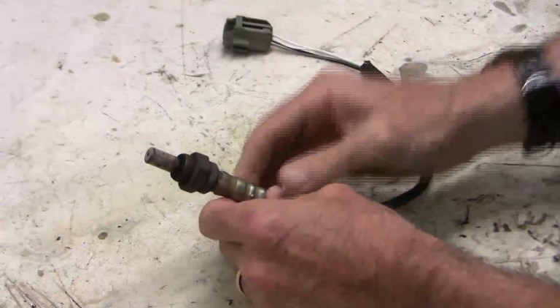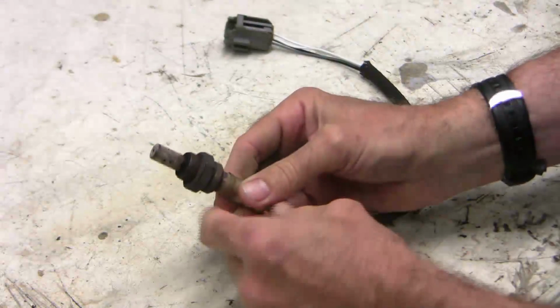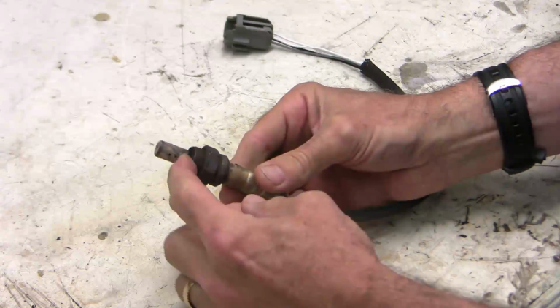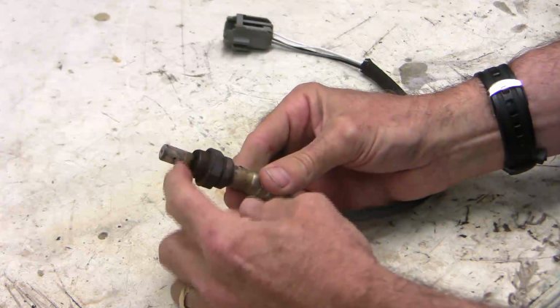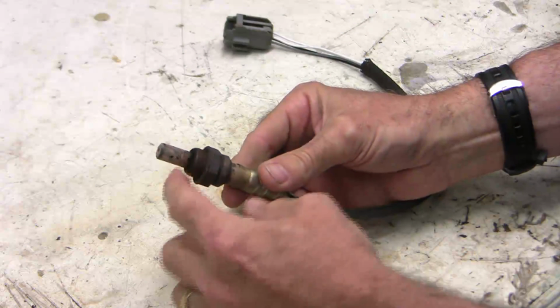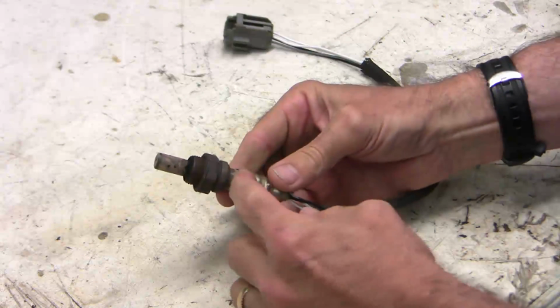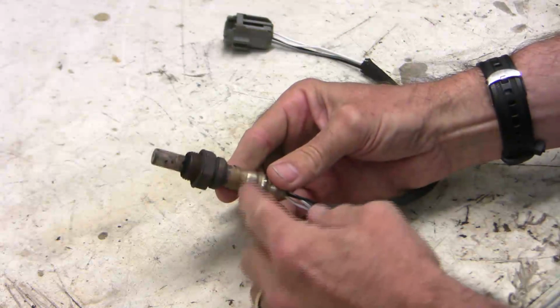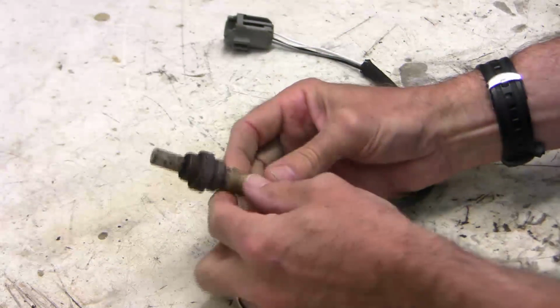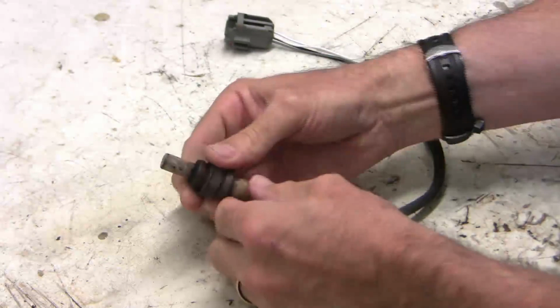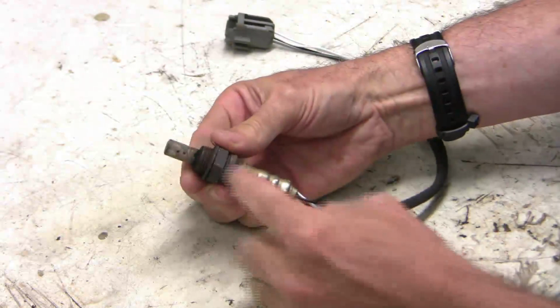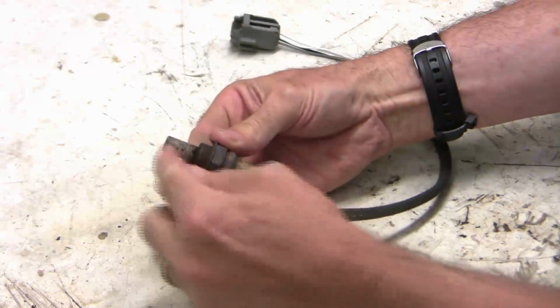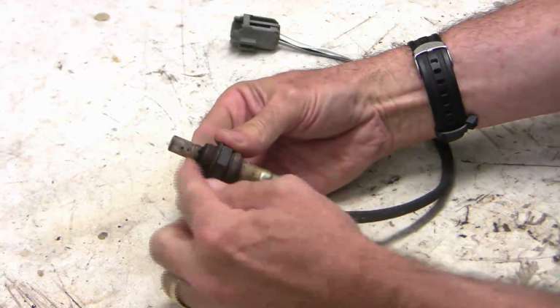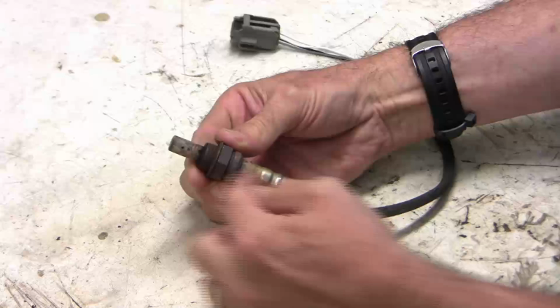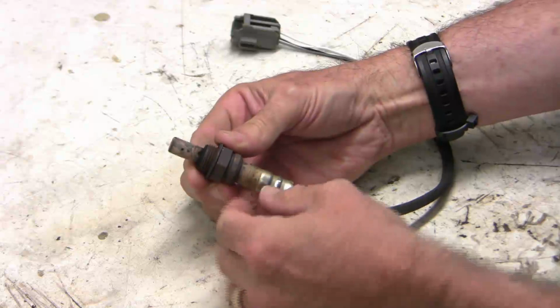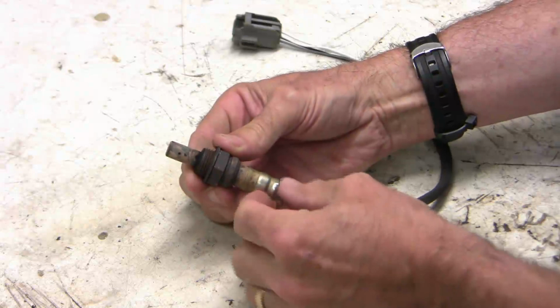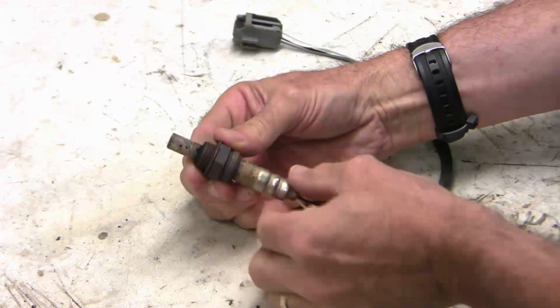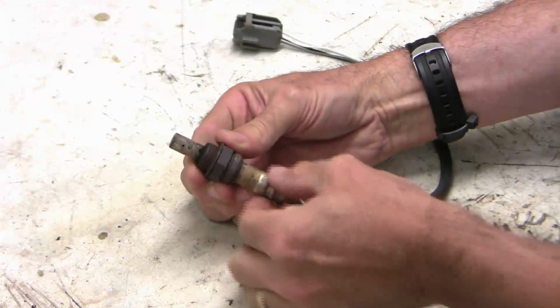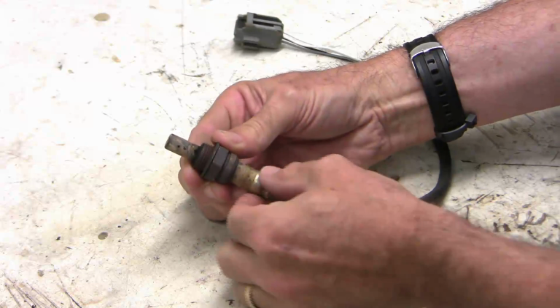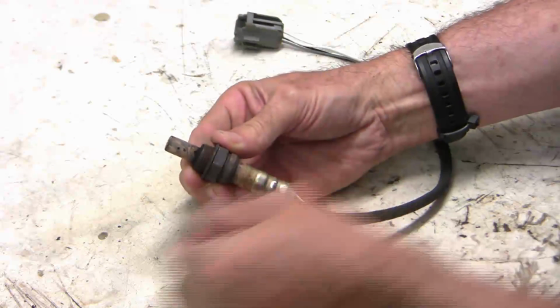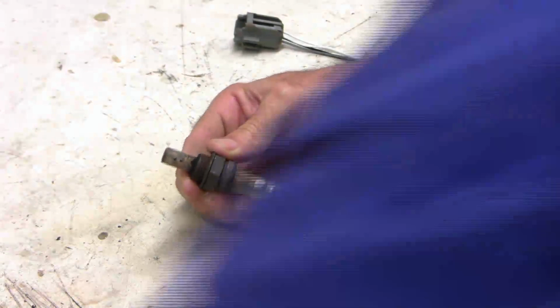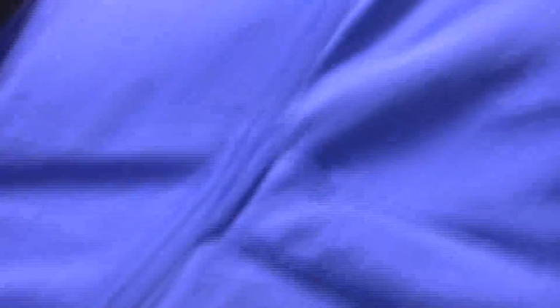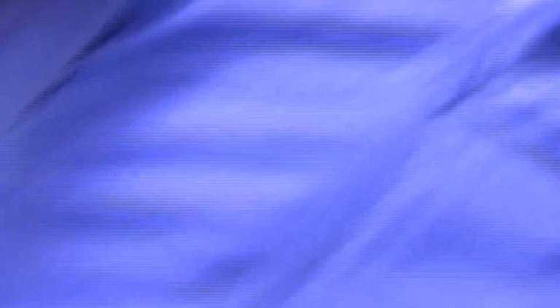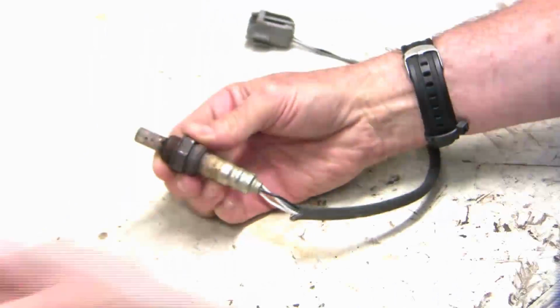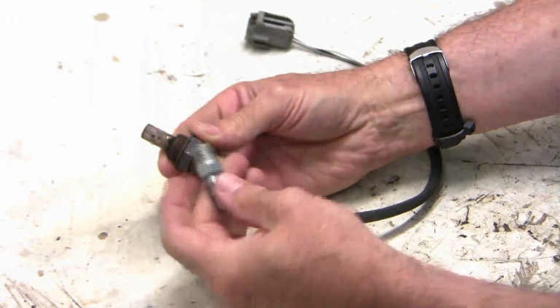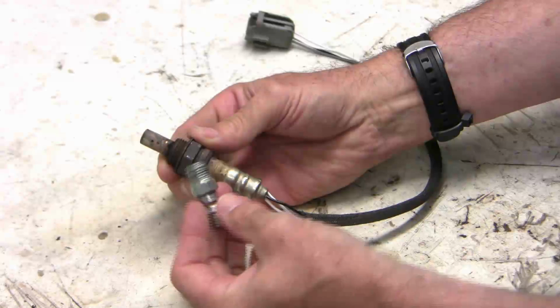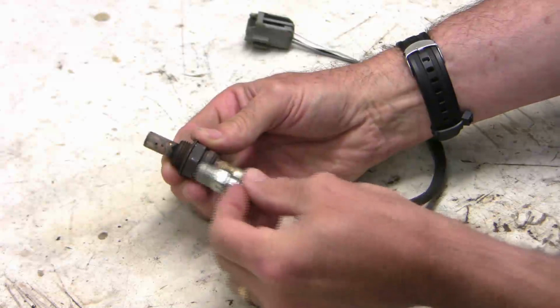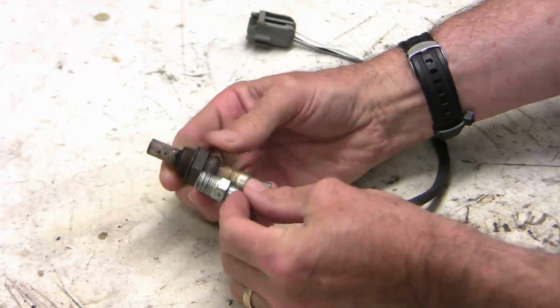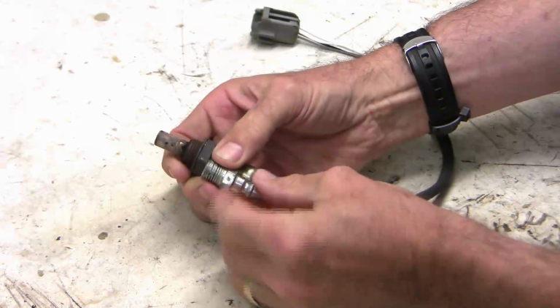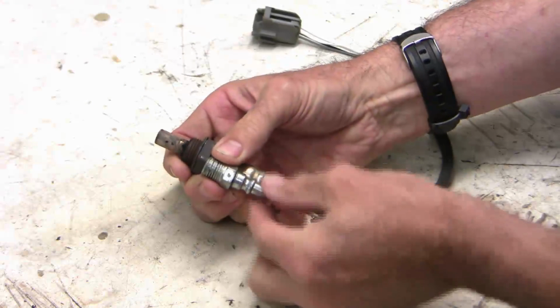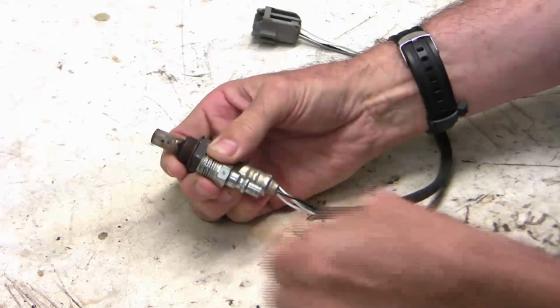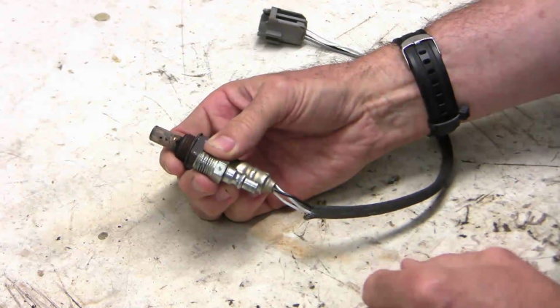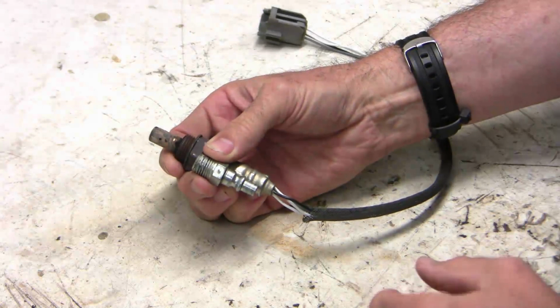The first thing I'm going to do is cut this part off and drill a hole through, then I'll put in an adapter to allow me to hook up my pressure sensor on this end.